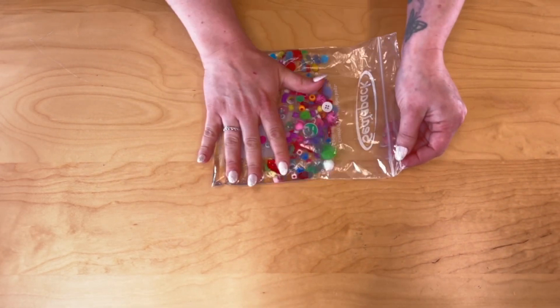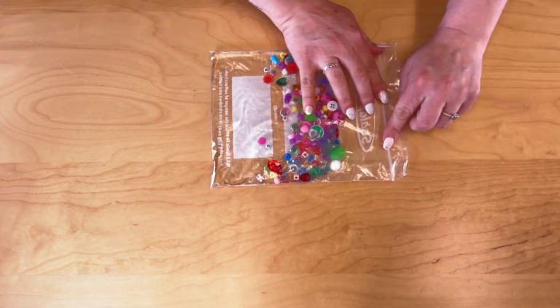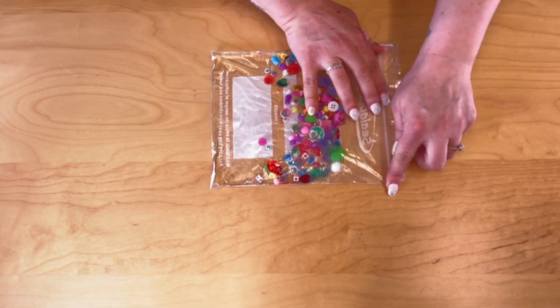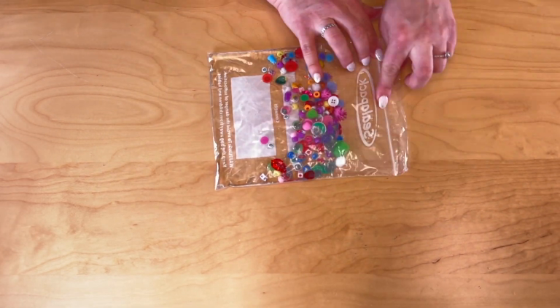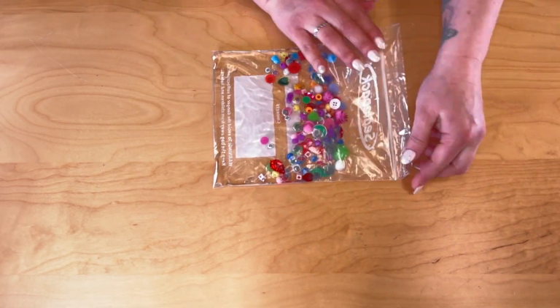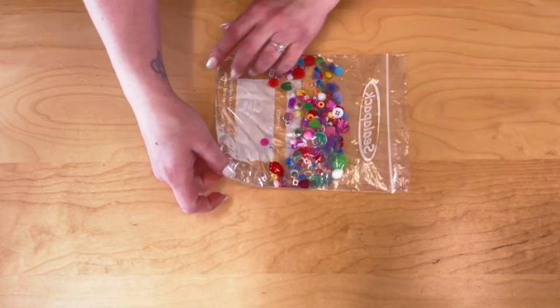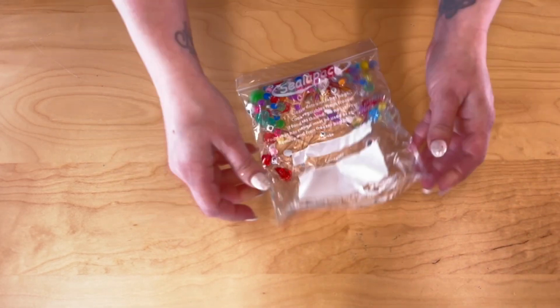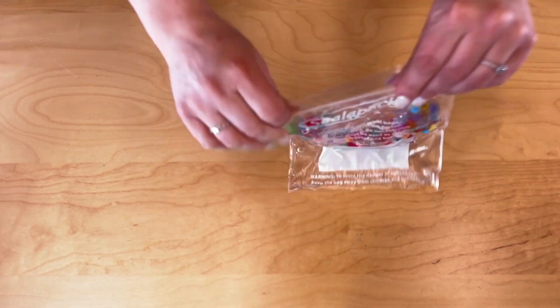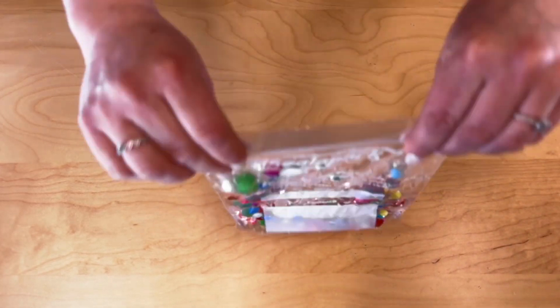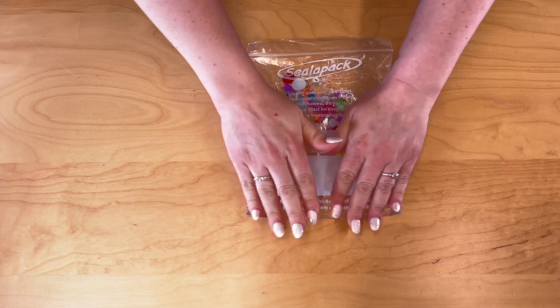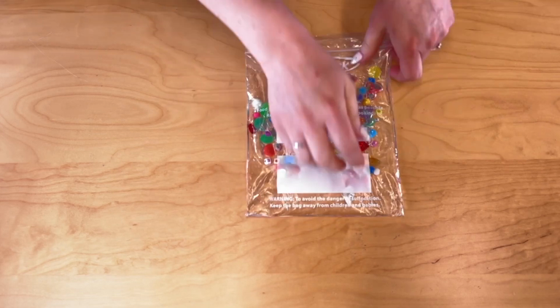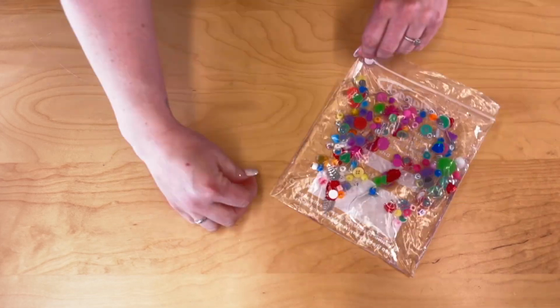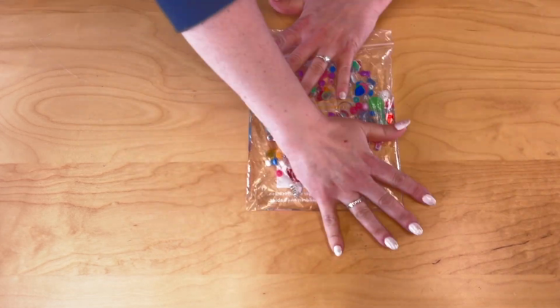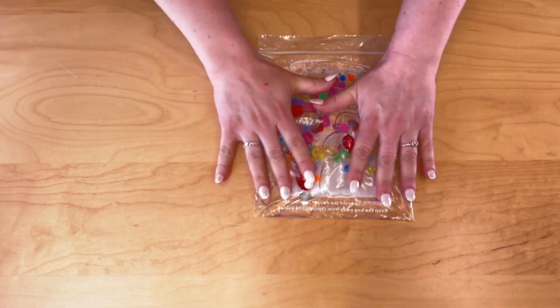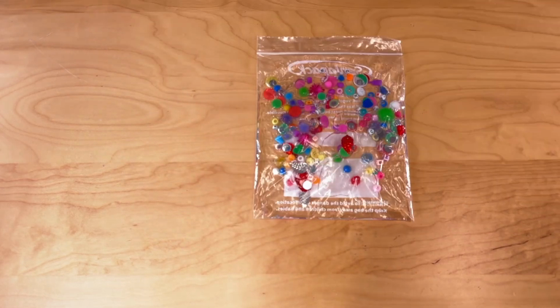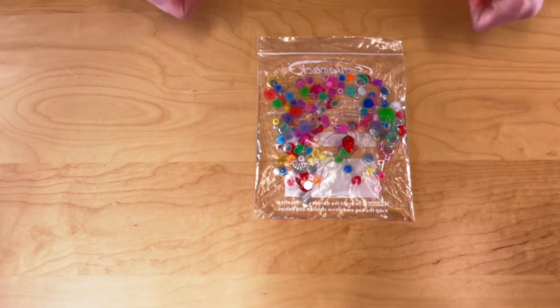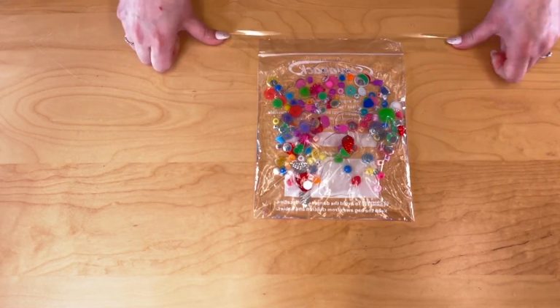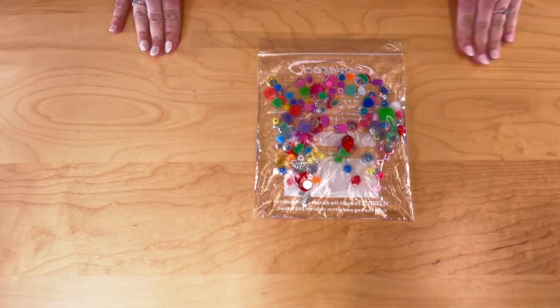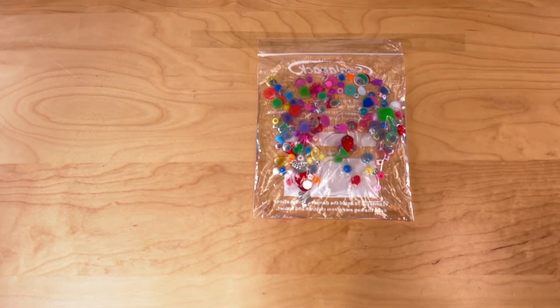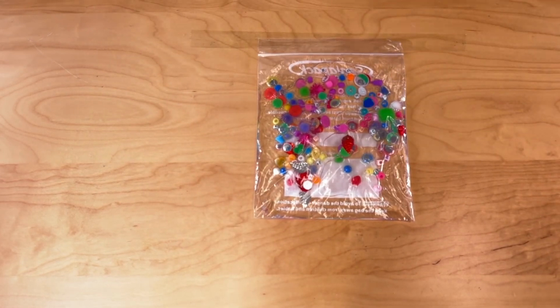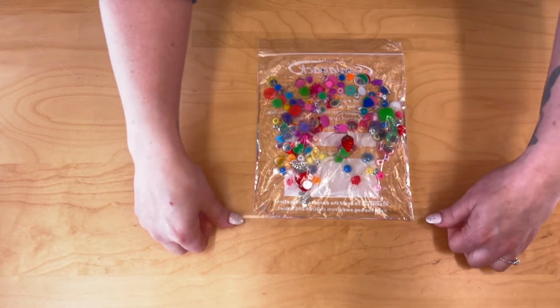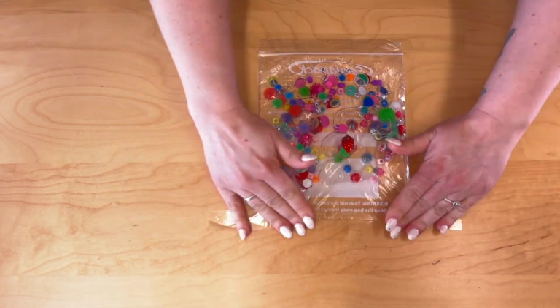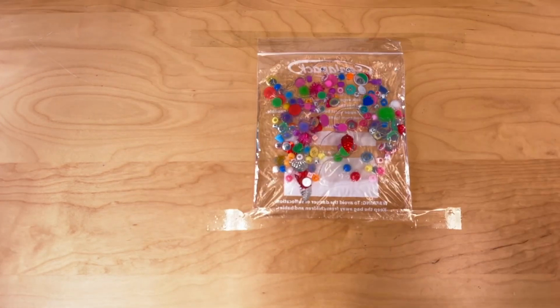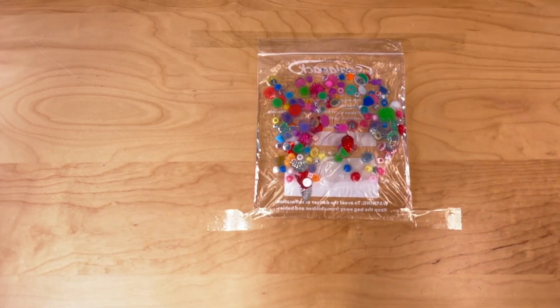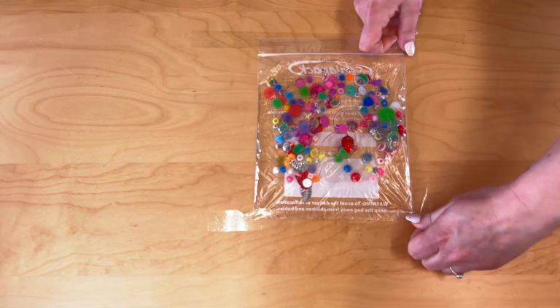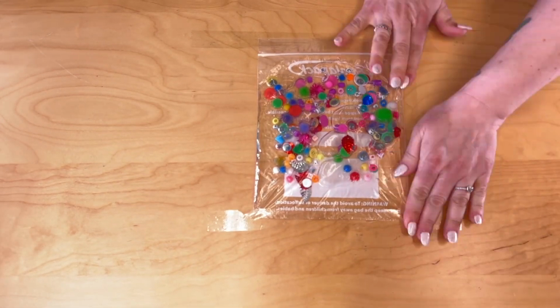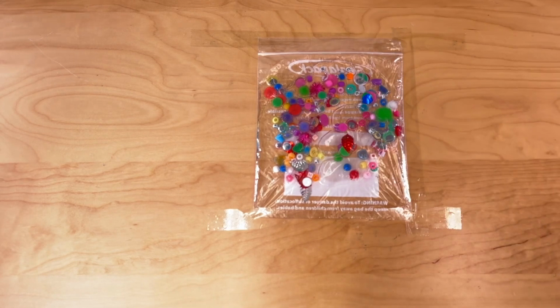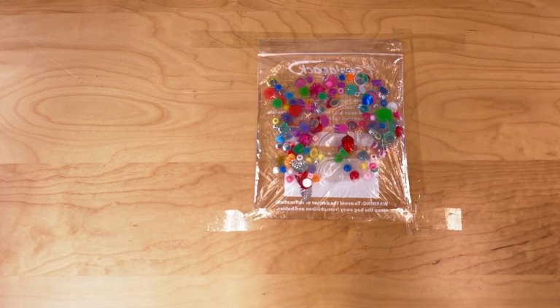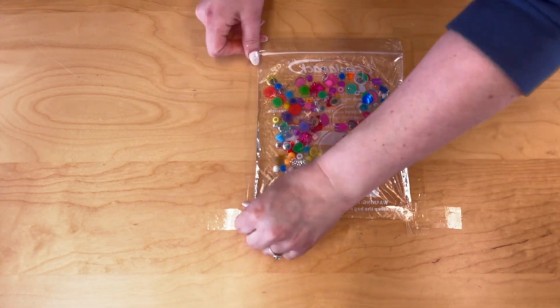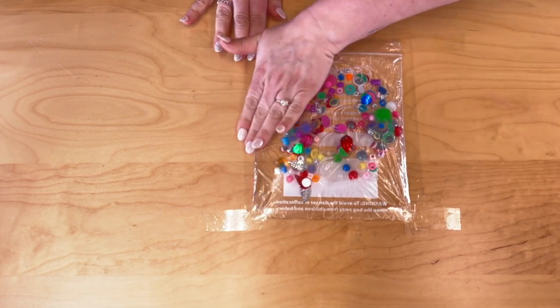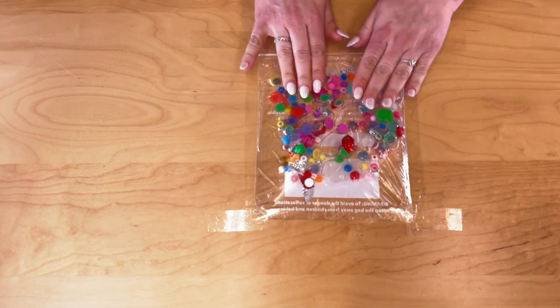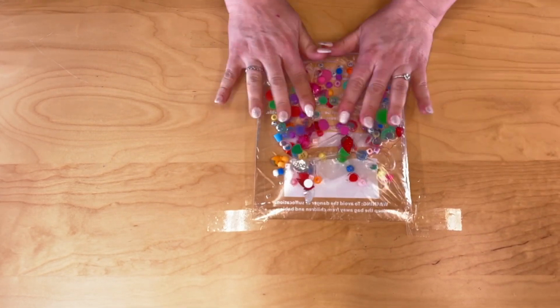Secure the top of the bag to not allow any of the content to come out, at the same time pushing all the air out of the bag. We have chosen to use tape to stick ours down in one place — this will minimise damage and tear.